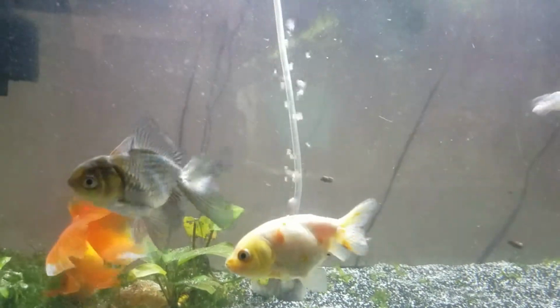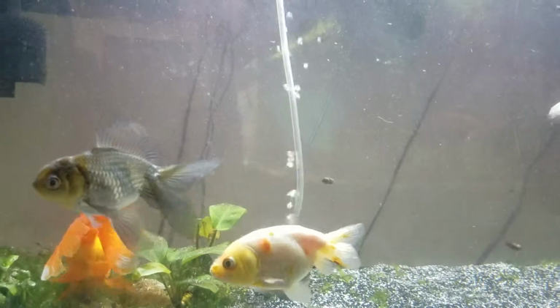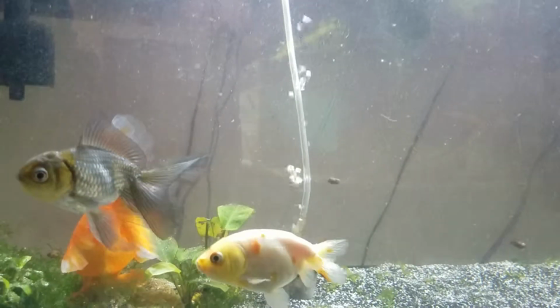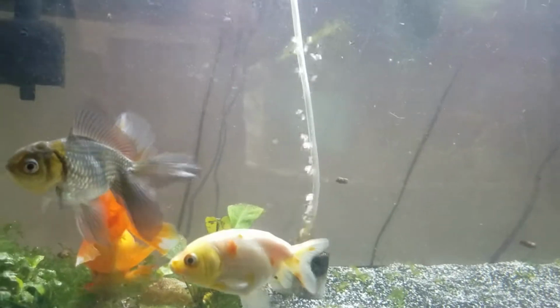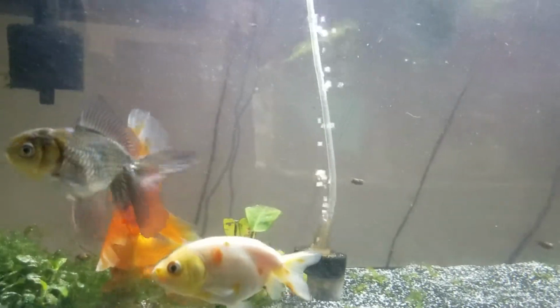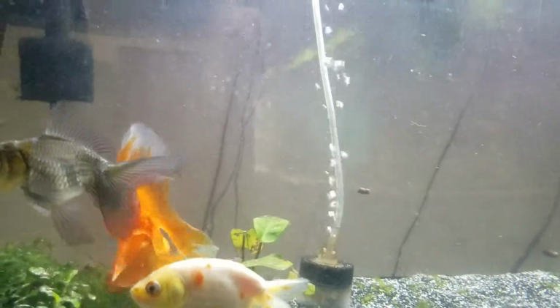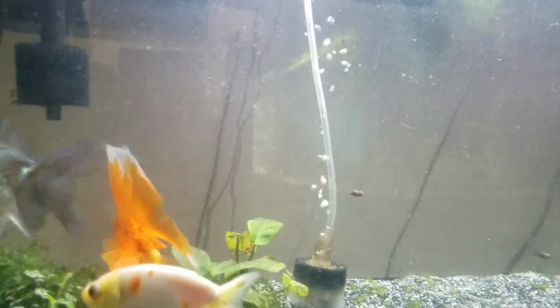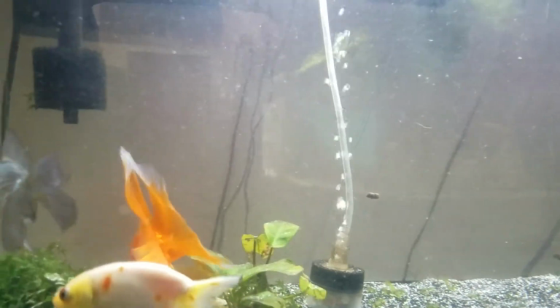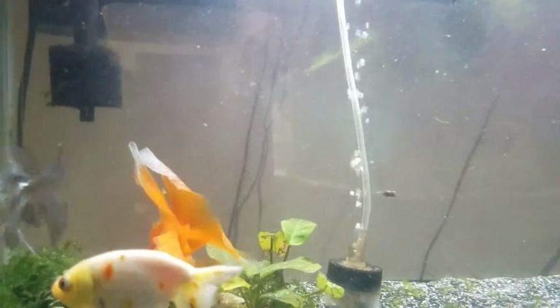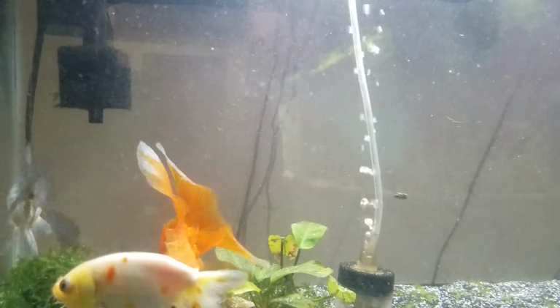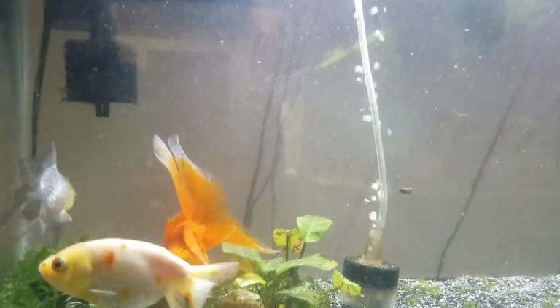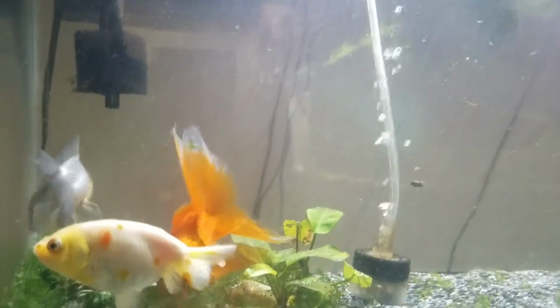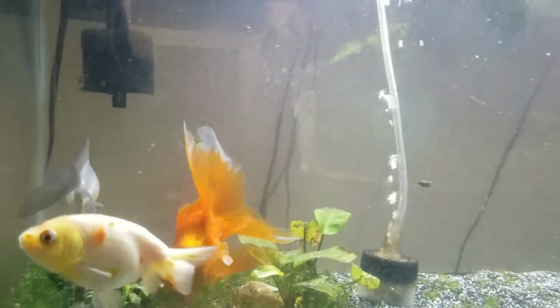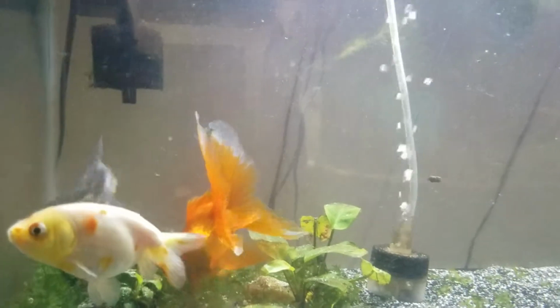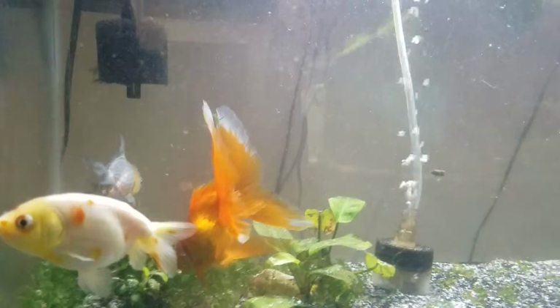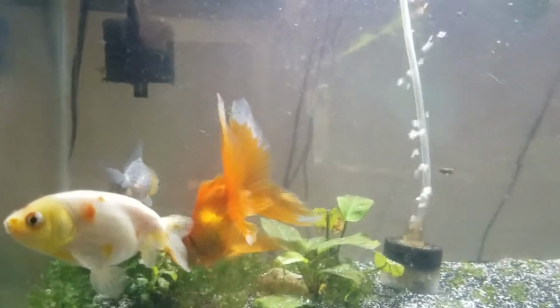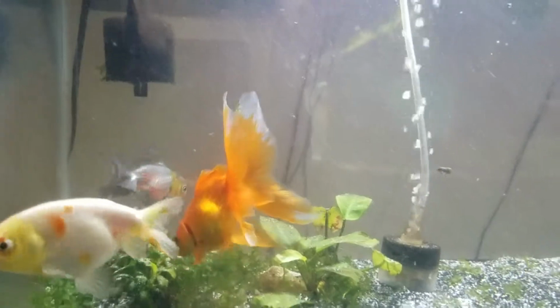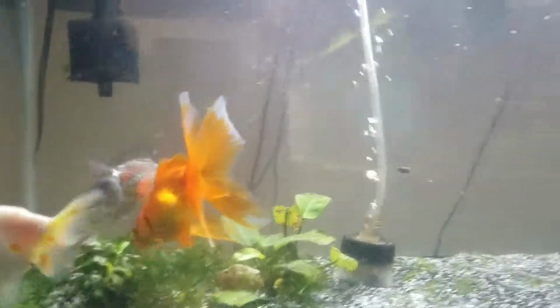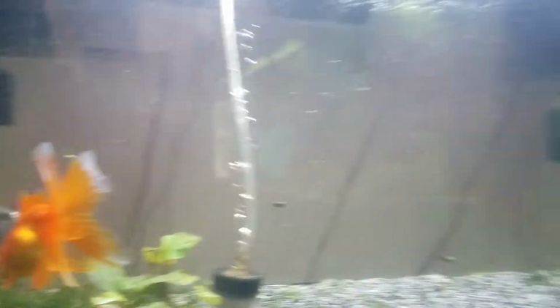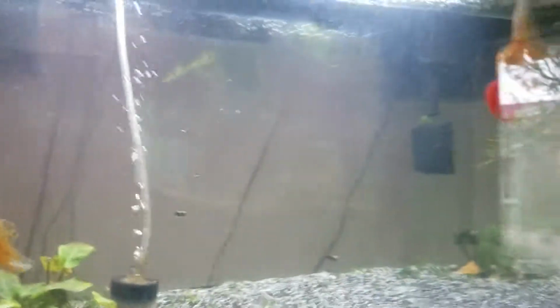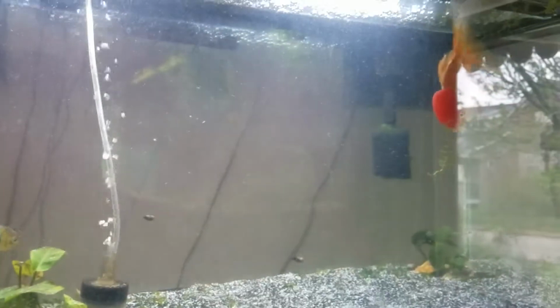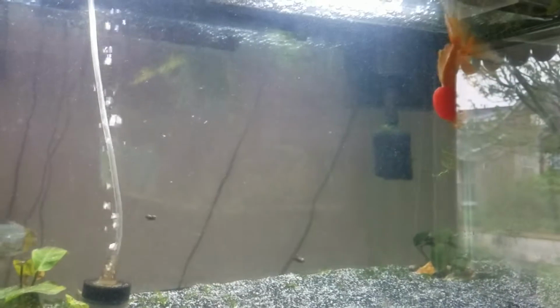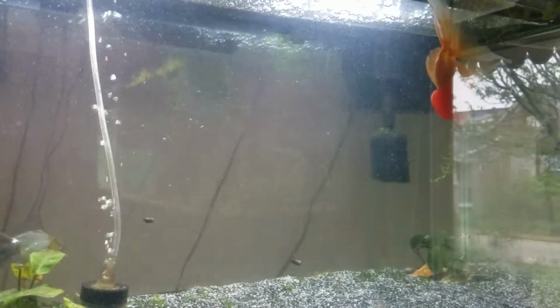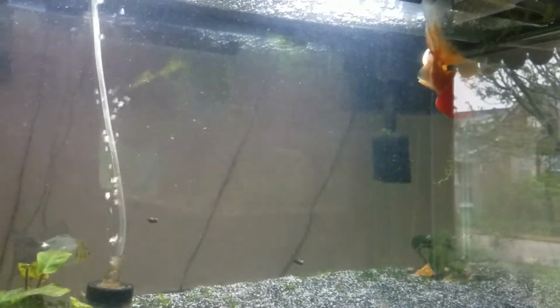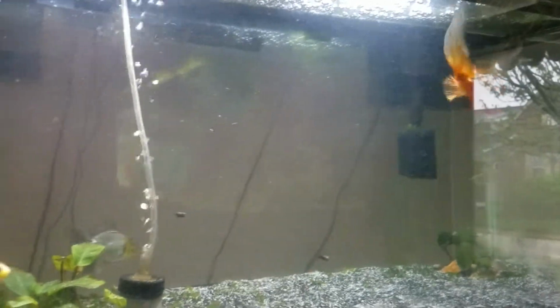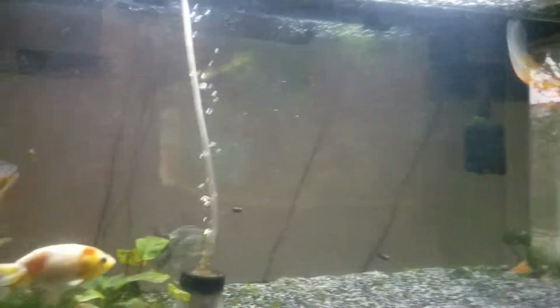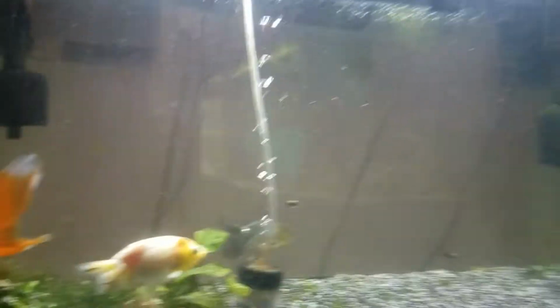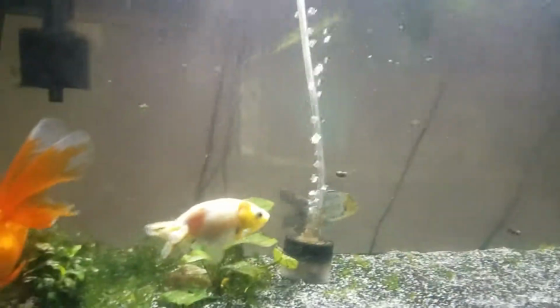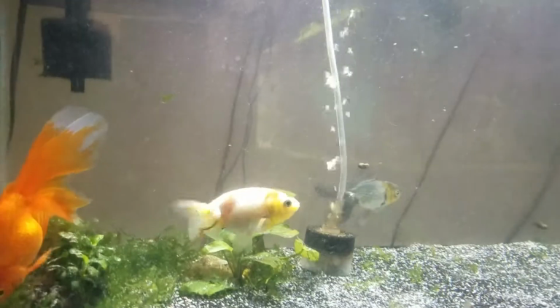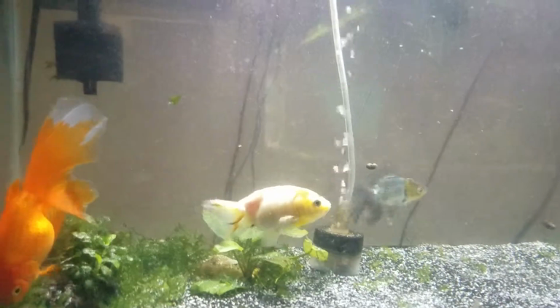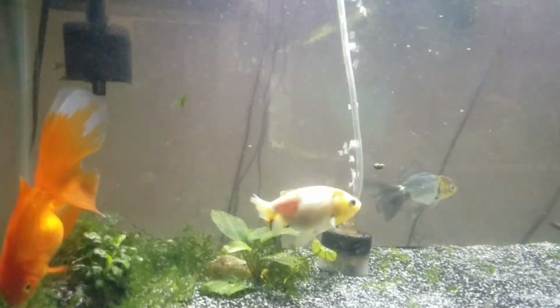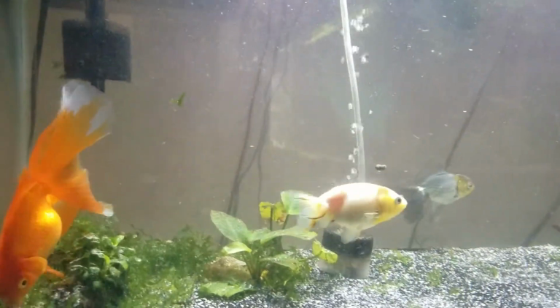I just need to do a big water change because there's too much waste for the filtration I have left. Wish me luck!